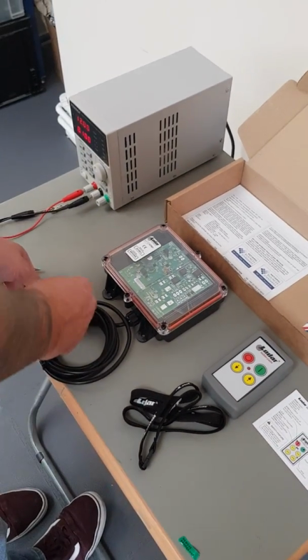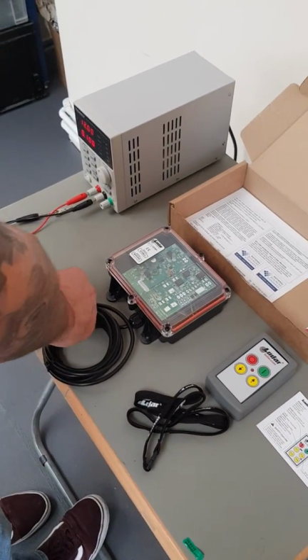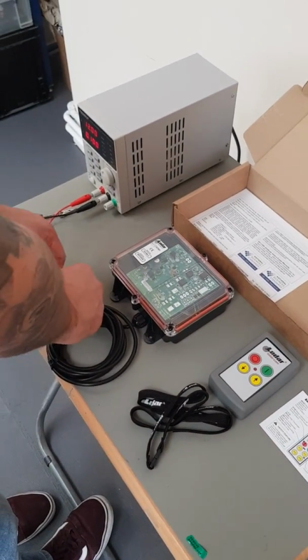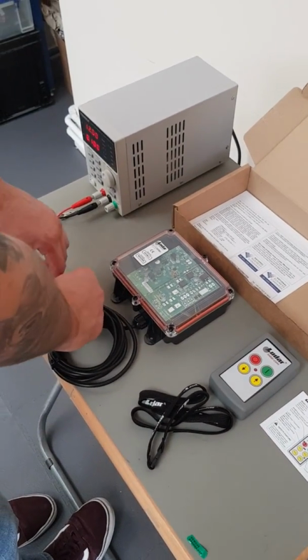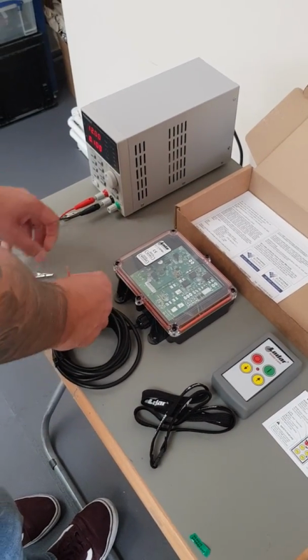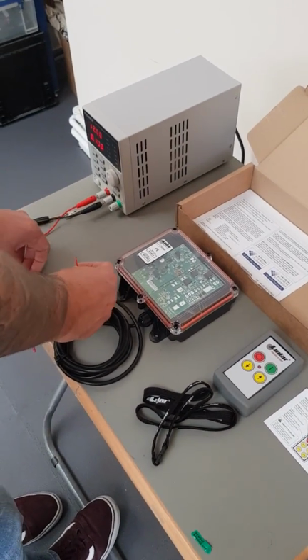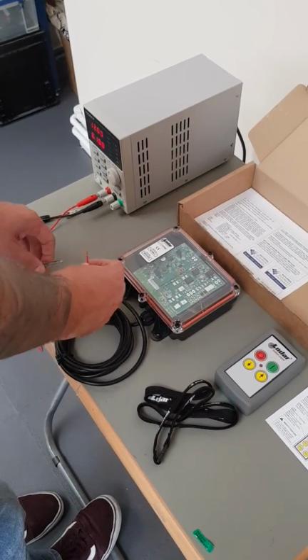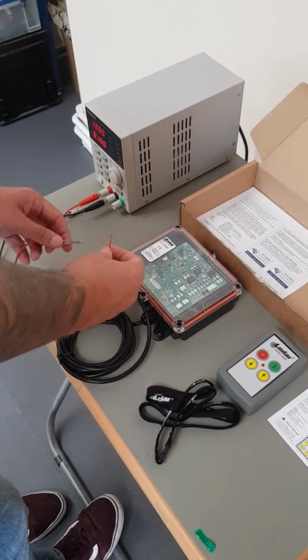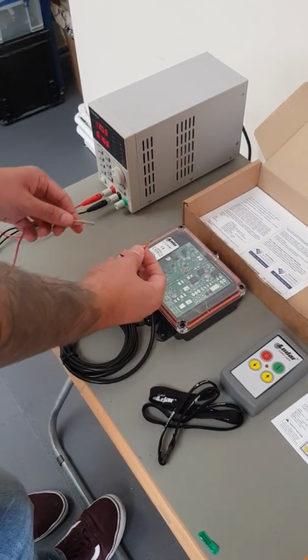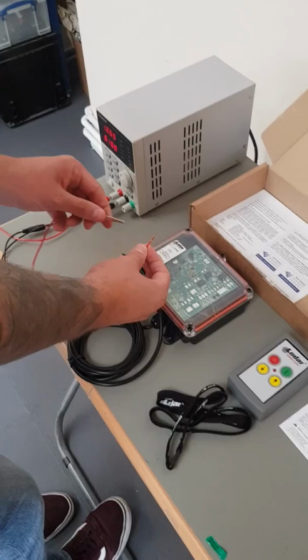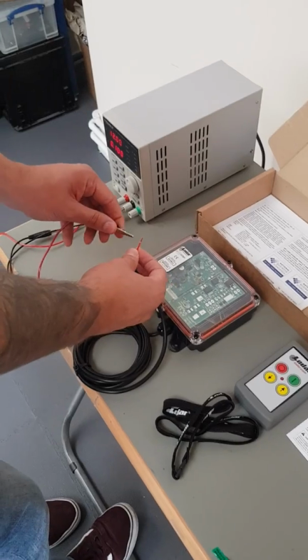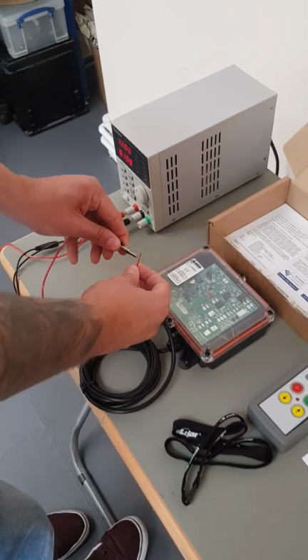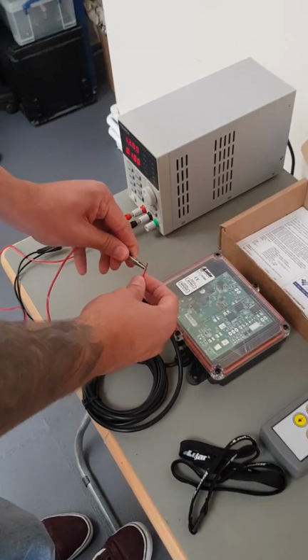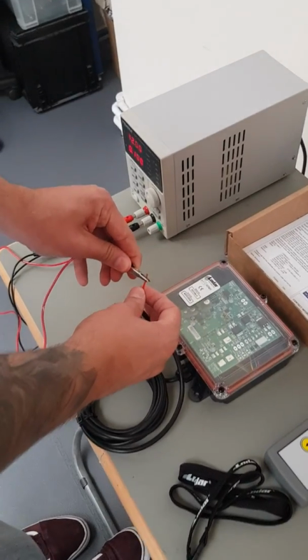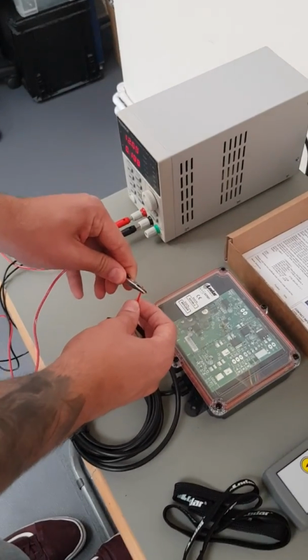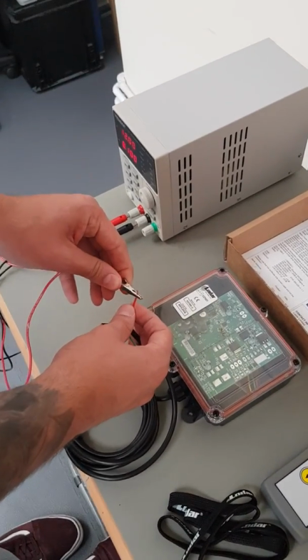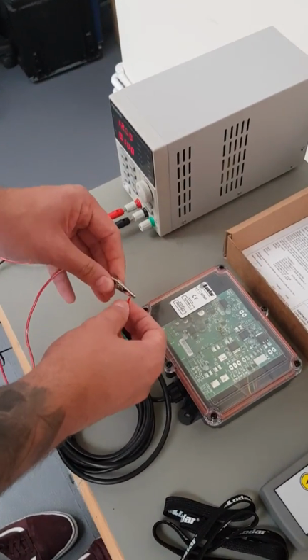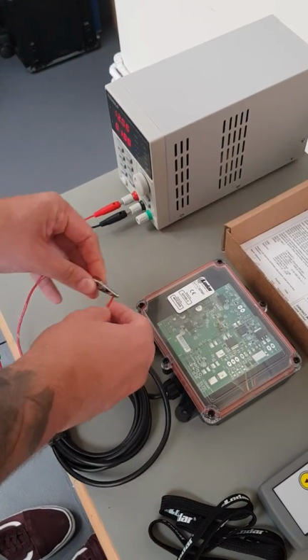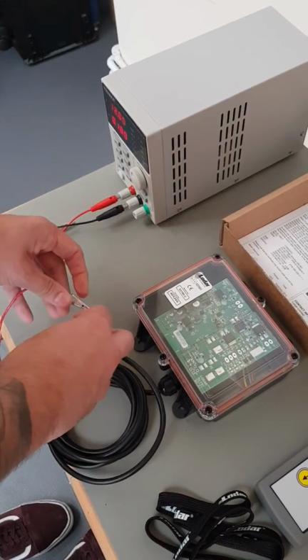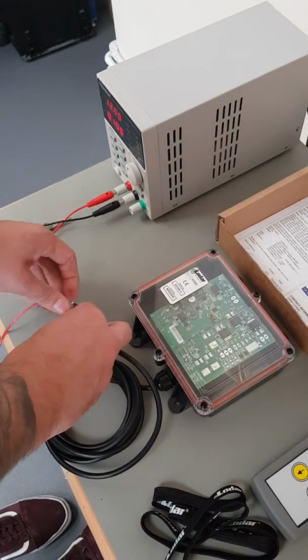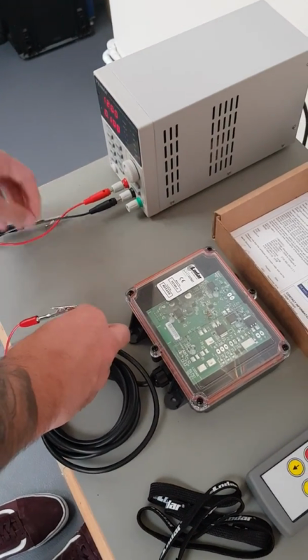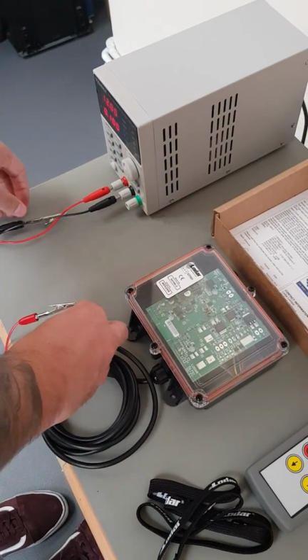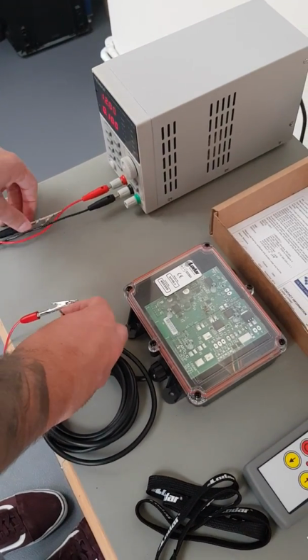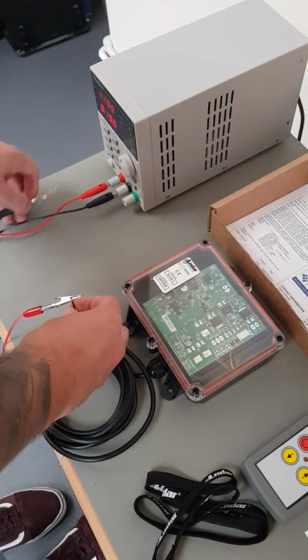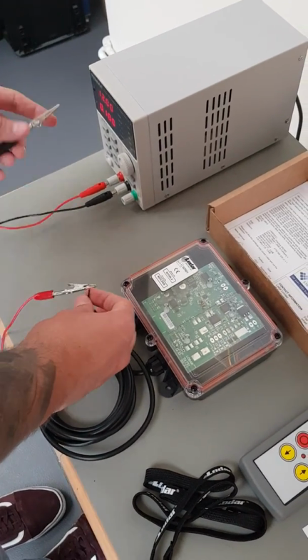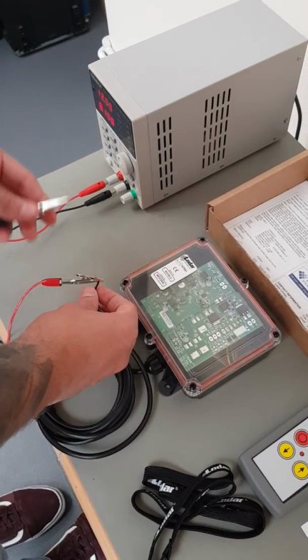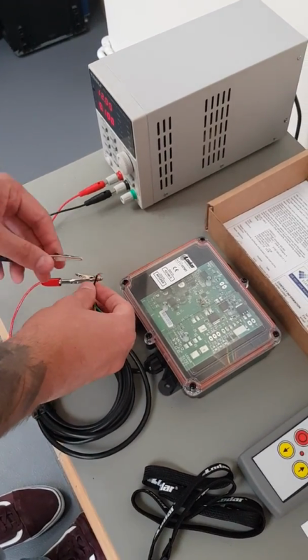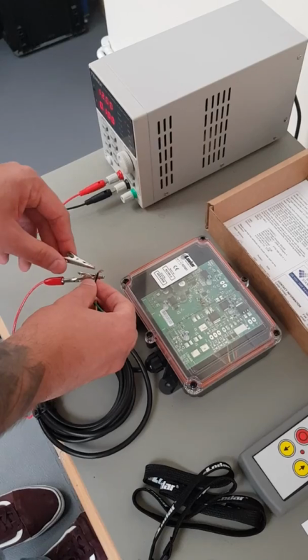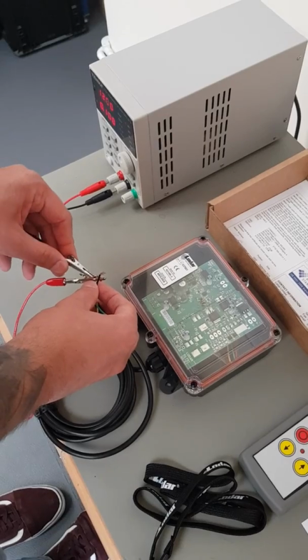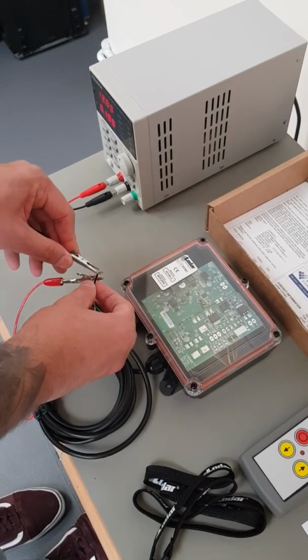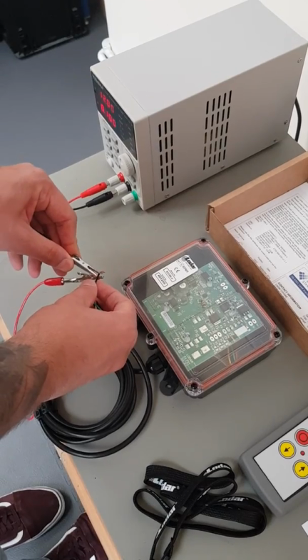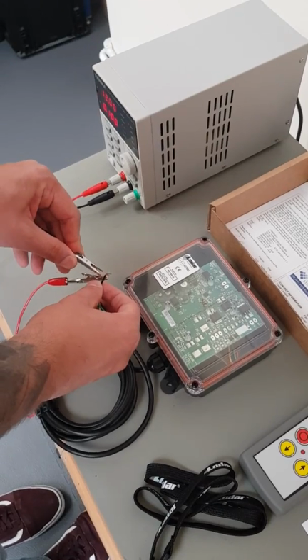Connect the red wire to the positive and the black wire to the negative.